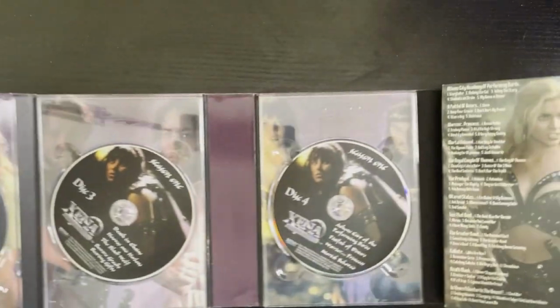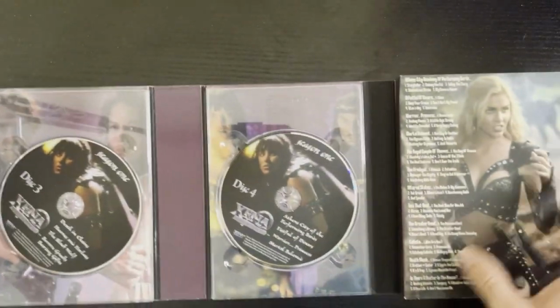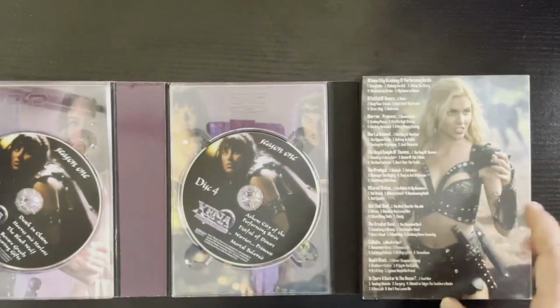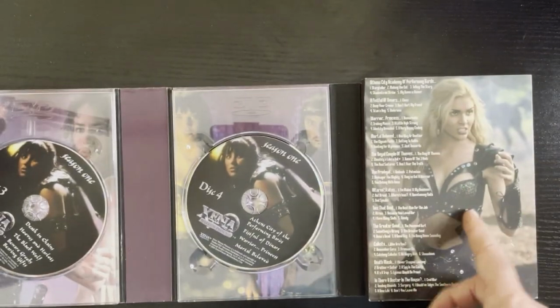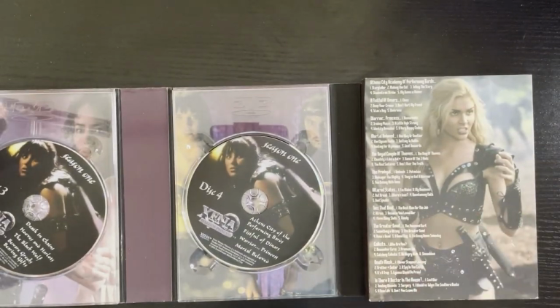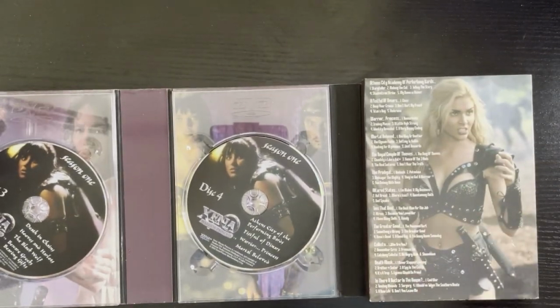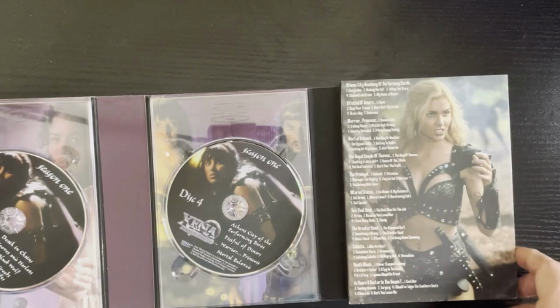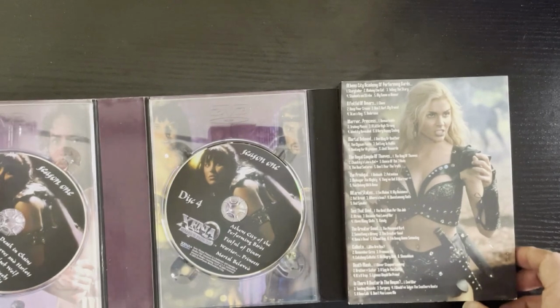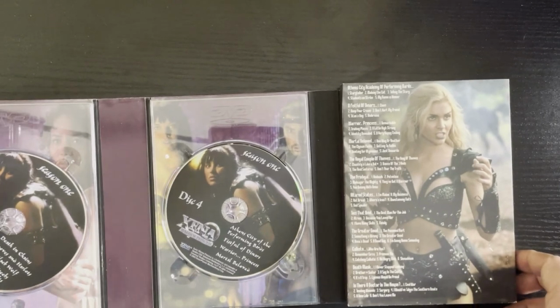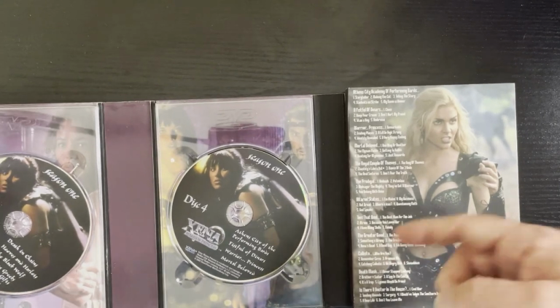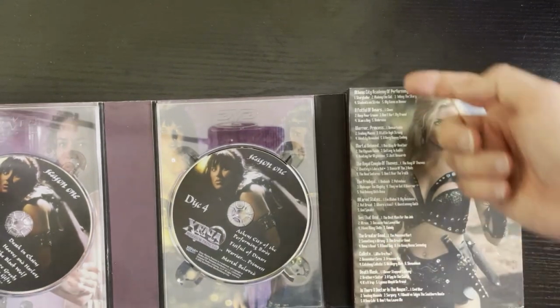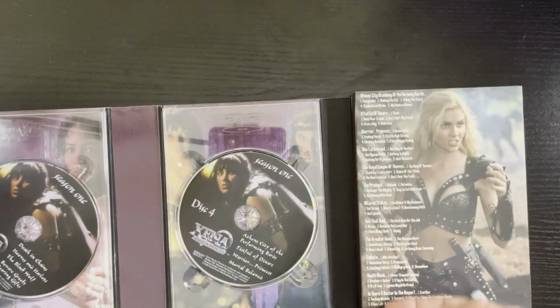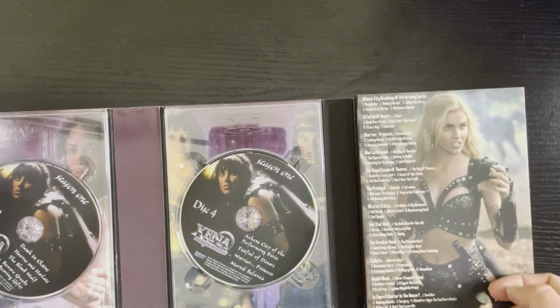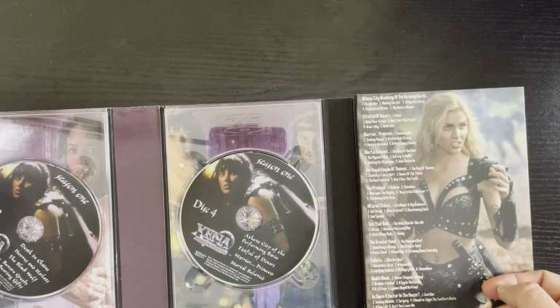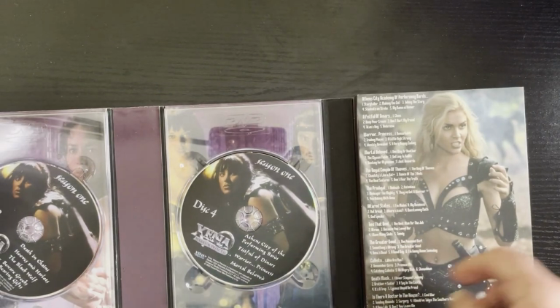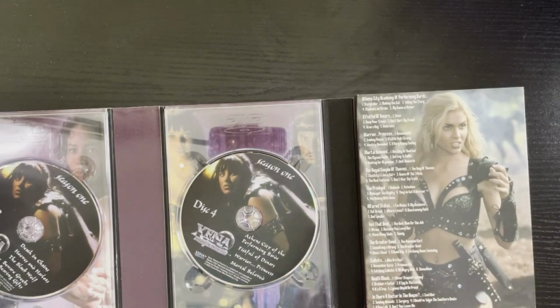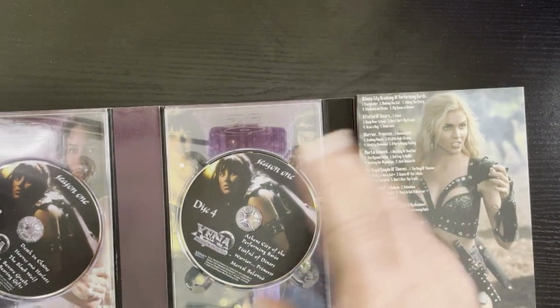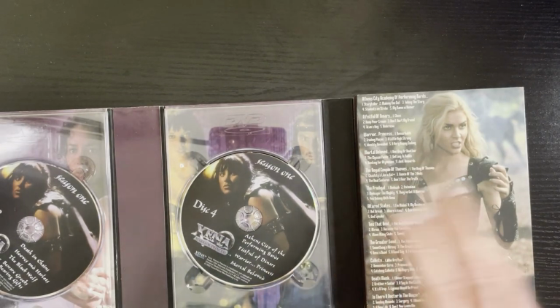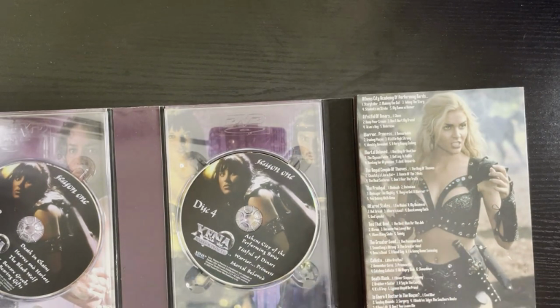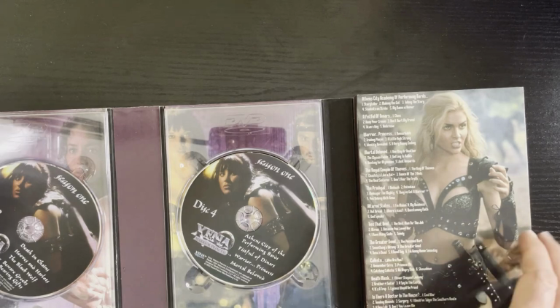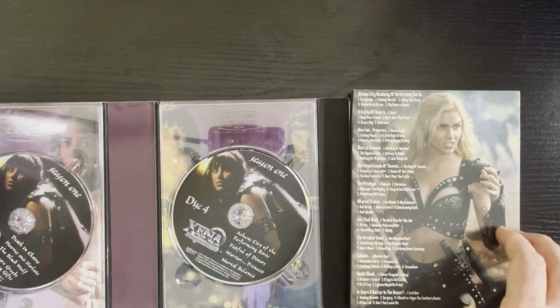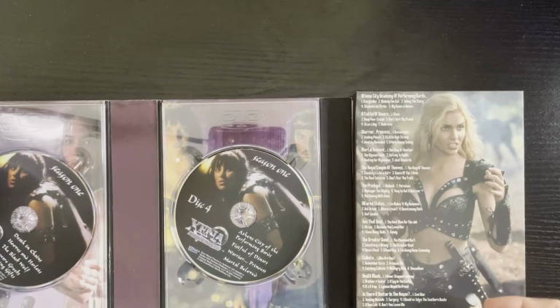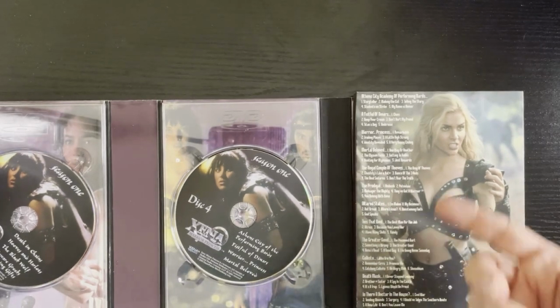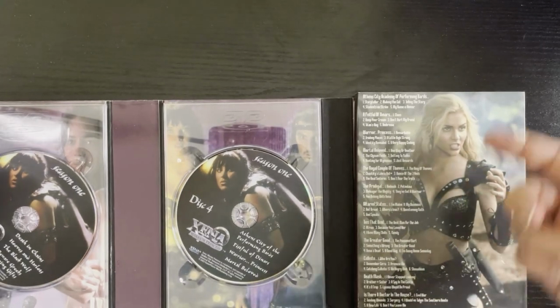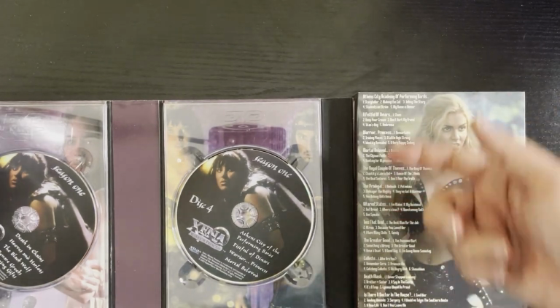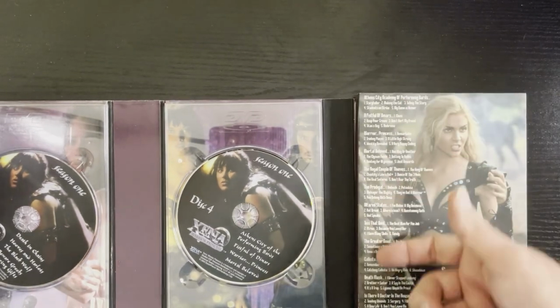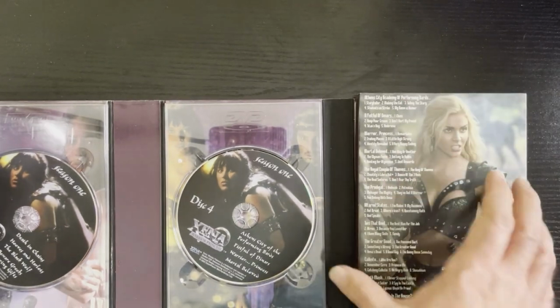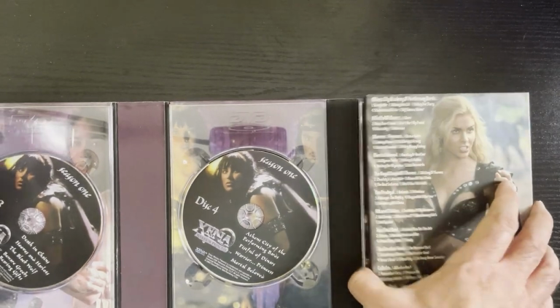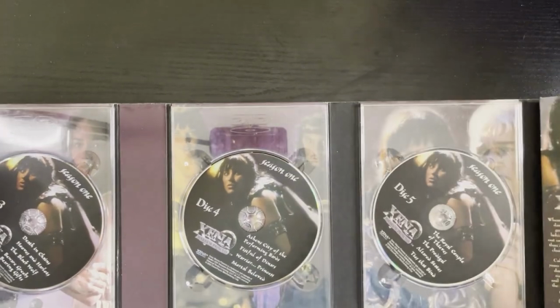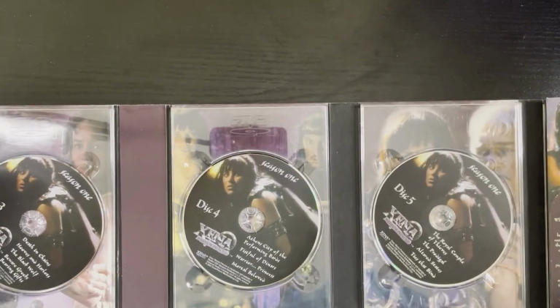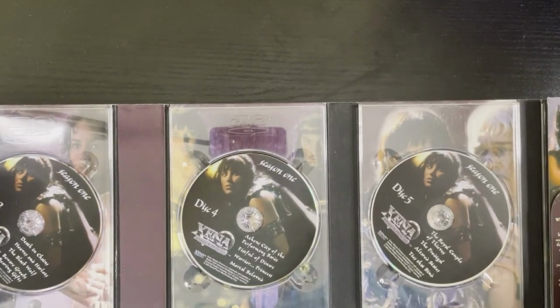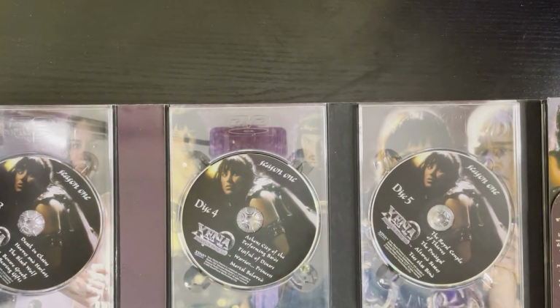Back here is Gabrielle, and we can't forget Callisto is over here. It would have been nice to have Callisto without the words, actually — that's one minor complaint. It's a good picture of Callisto, but the words kind of take a little bit away from that.